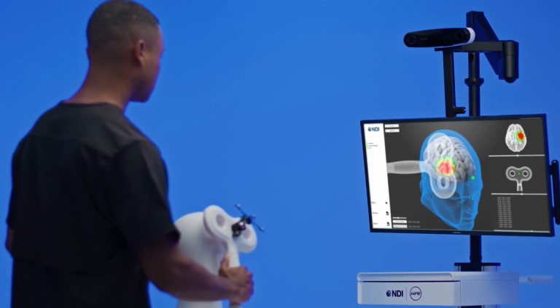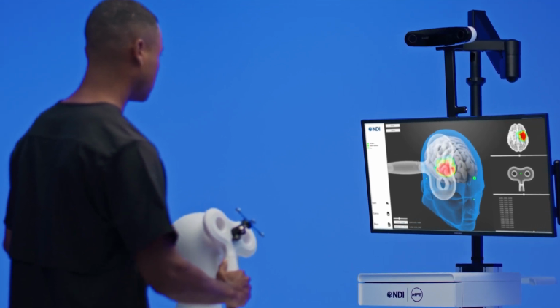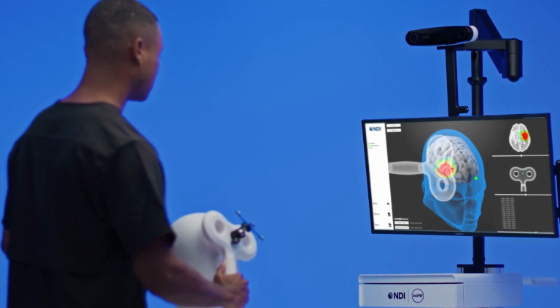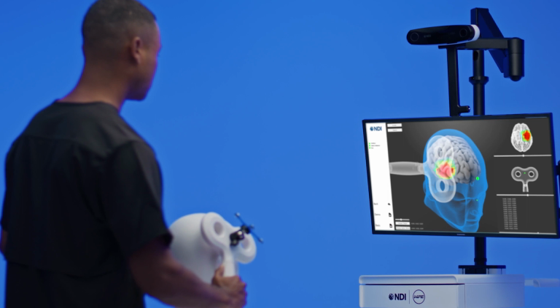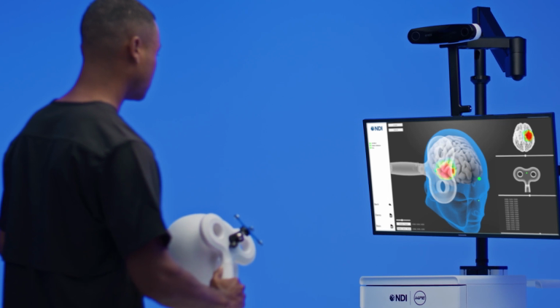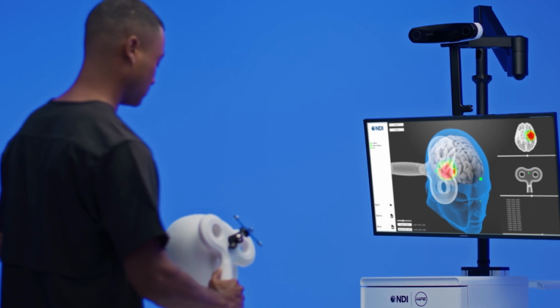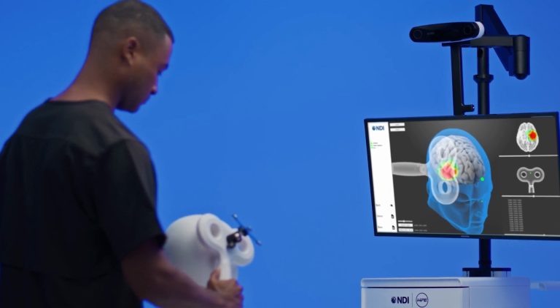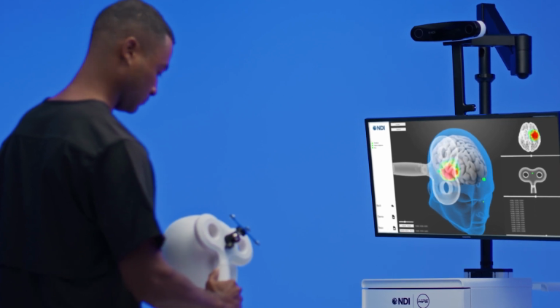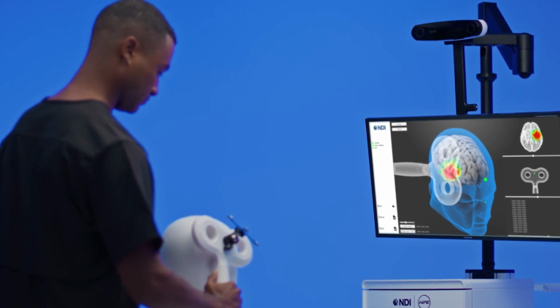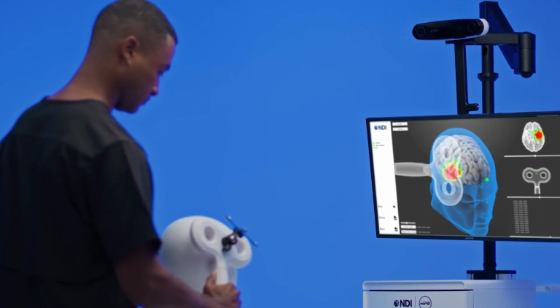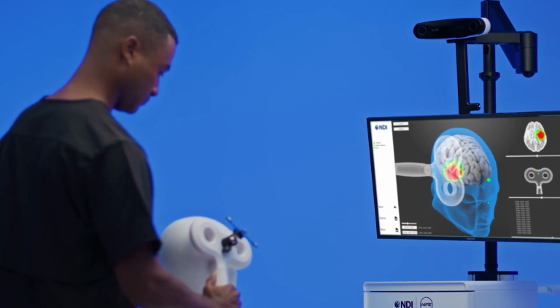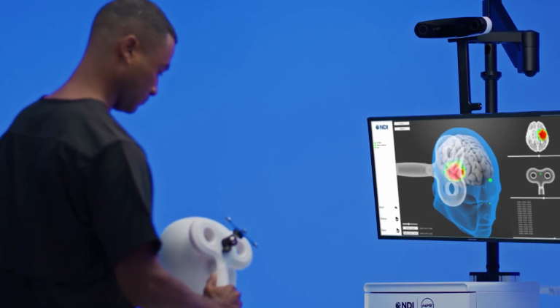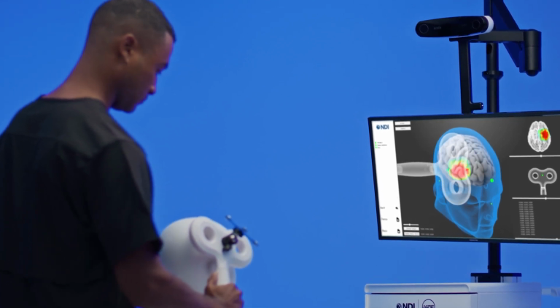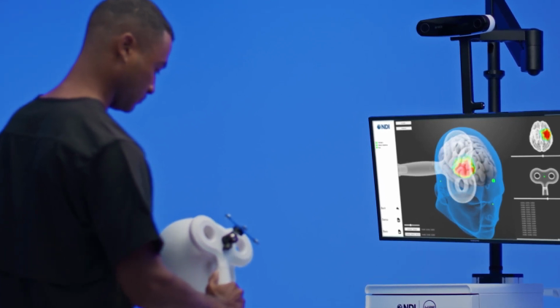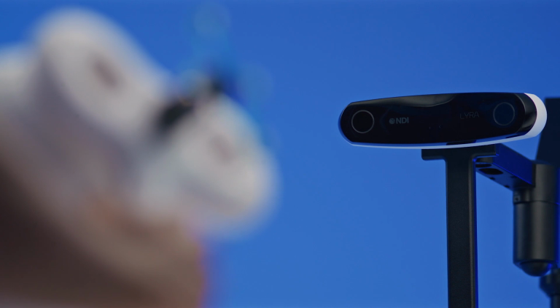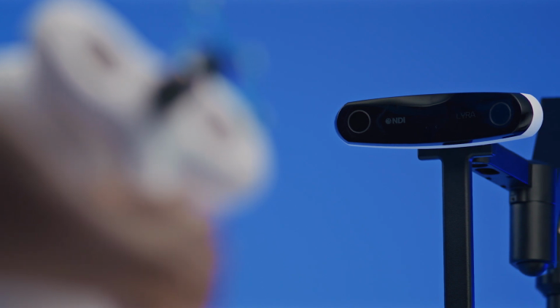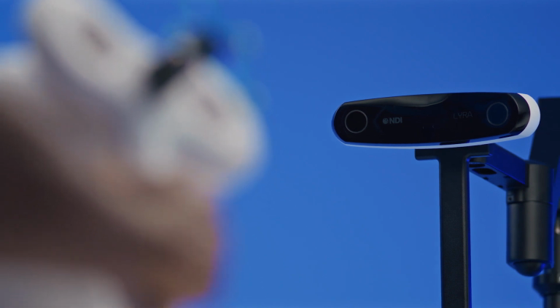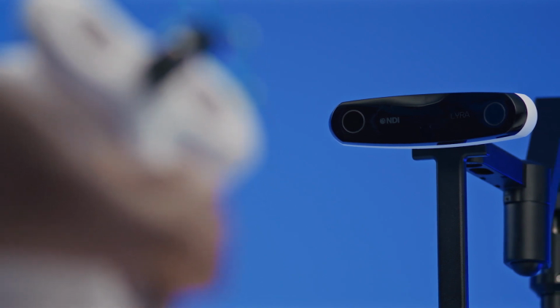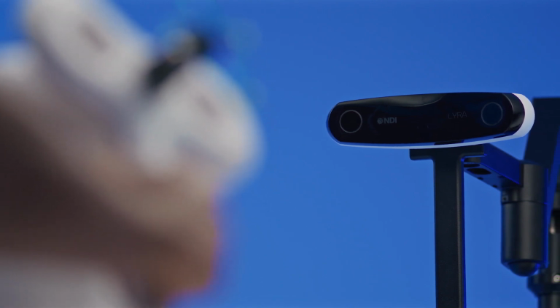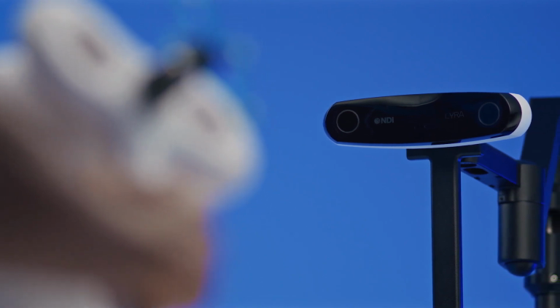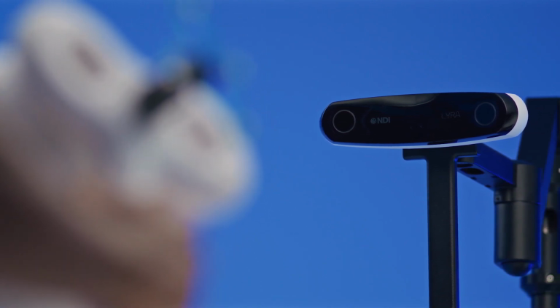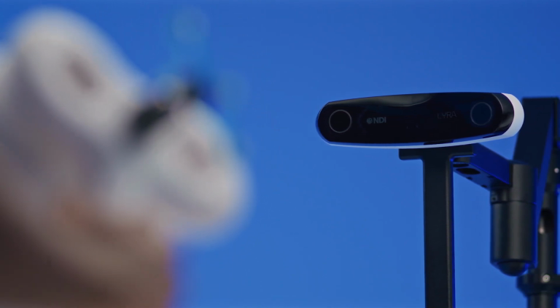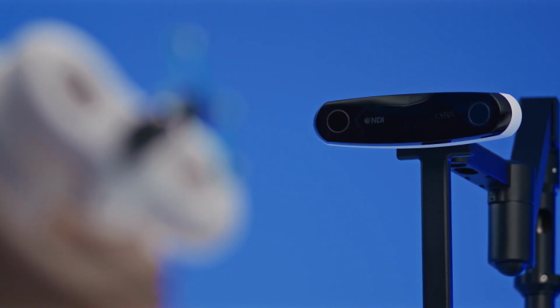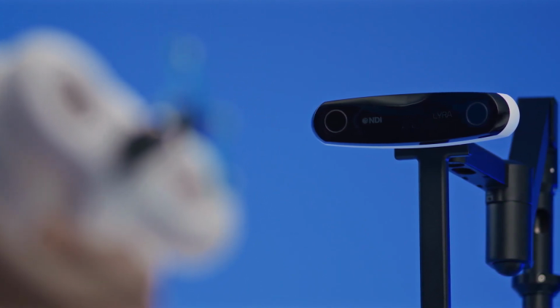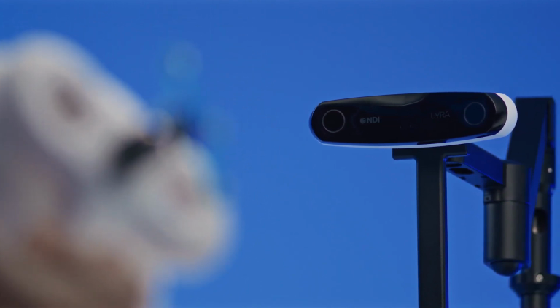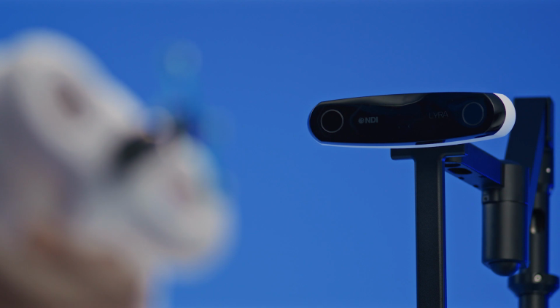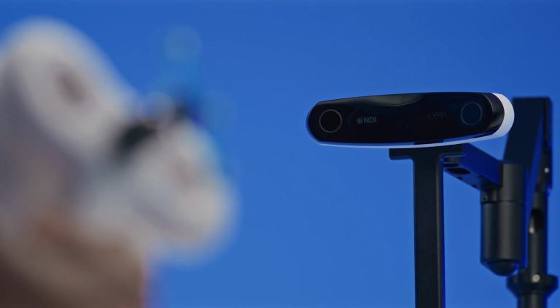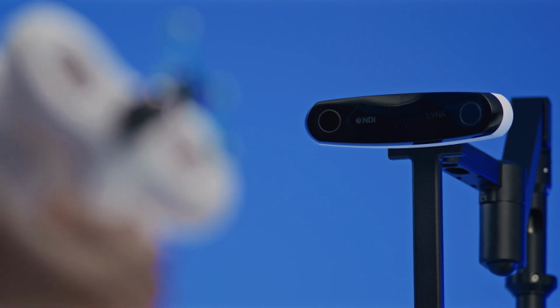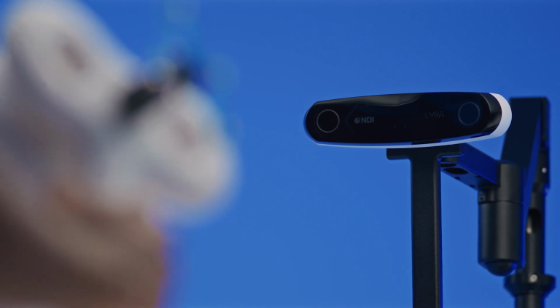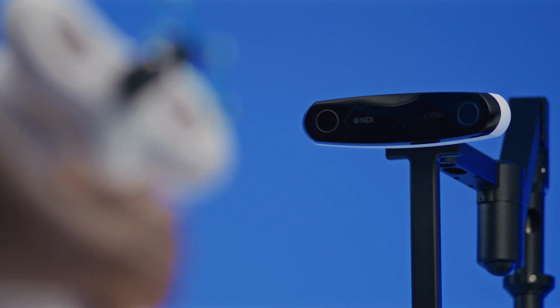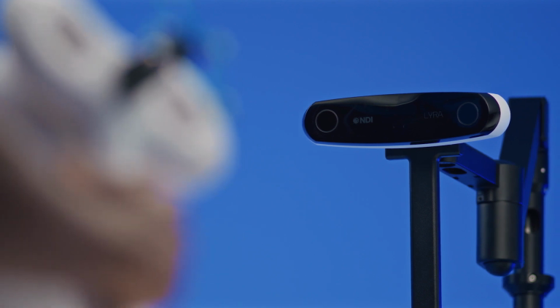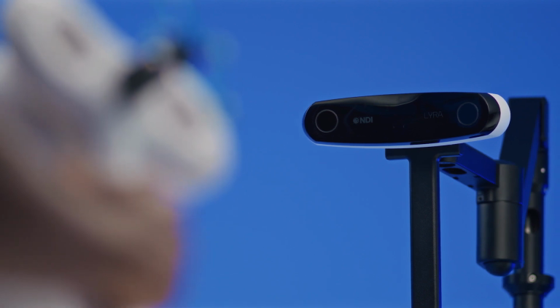Optical navigation makes it possible to monitor, record, and reference the coil and patient's positional data for future treatments. Real-time optical tracking for TMS procedures, offering practitioners better guidance and targeting capabilities.